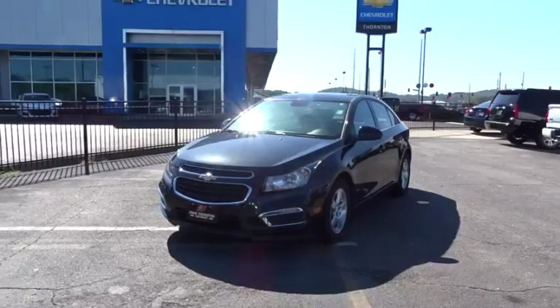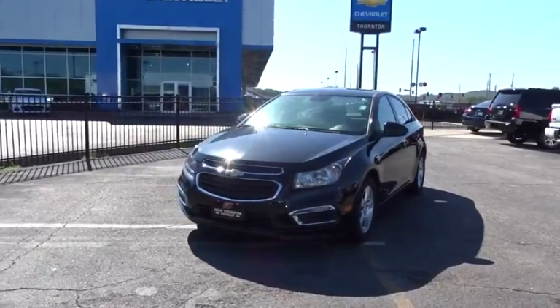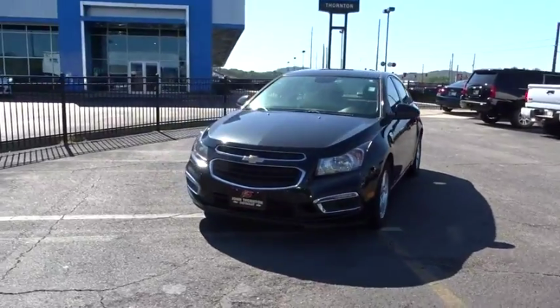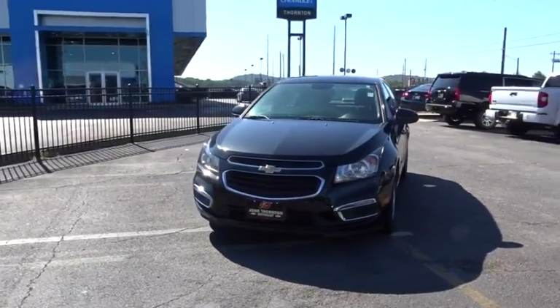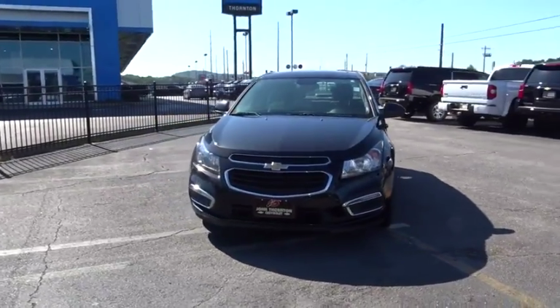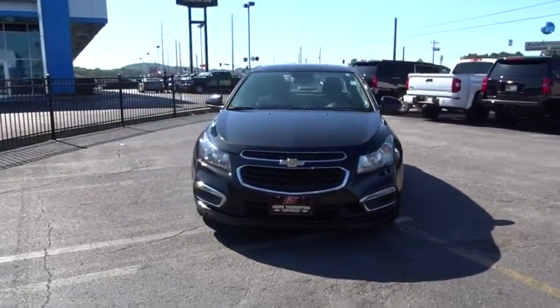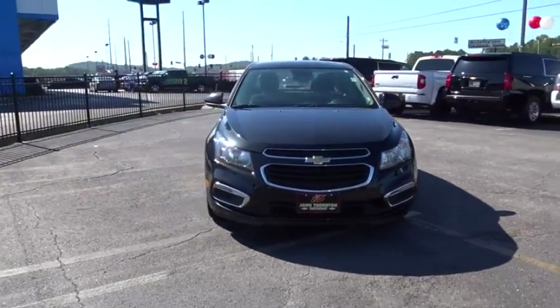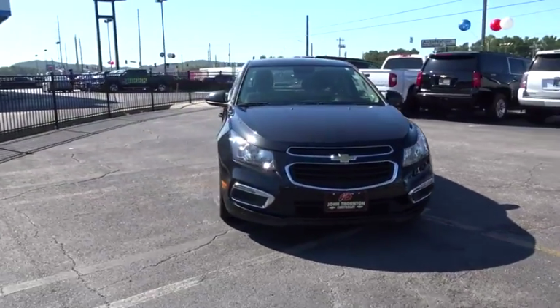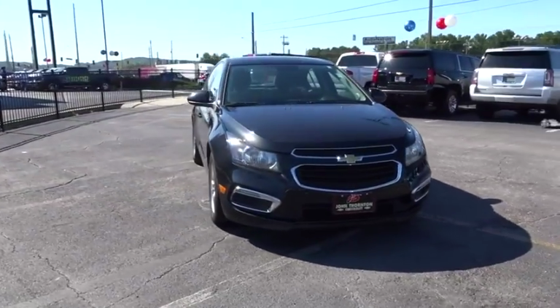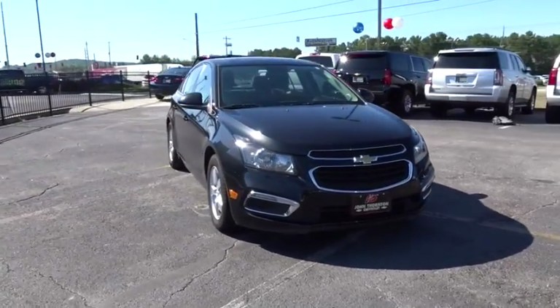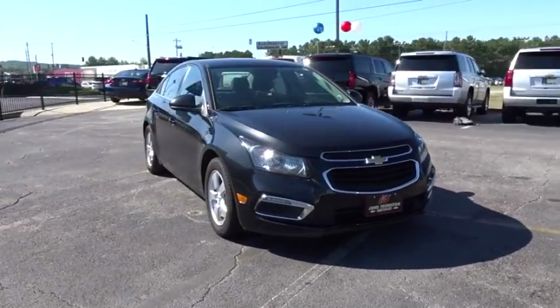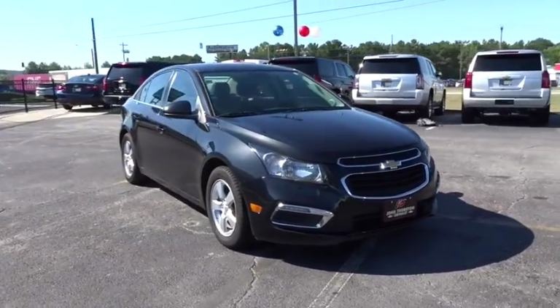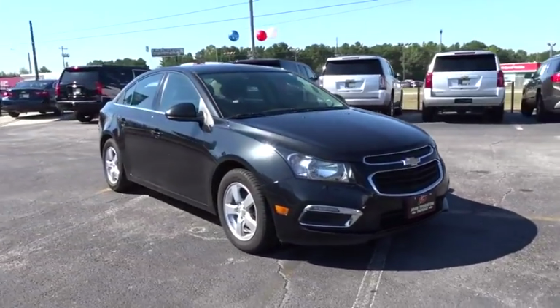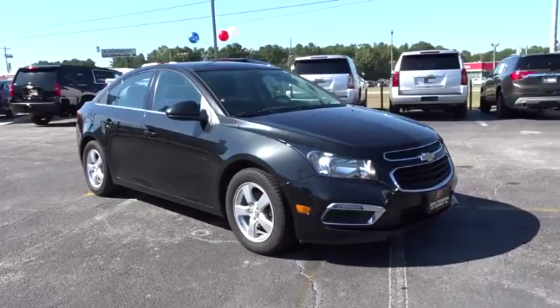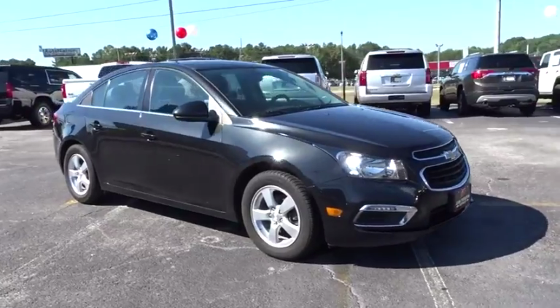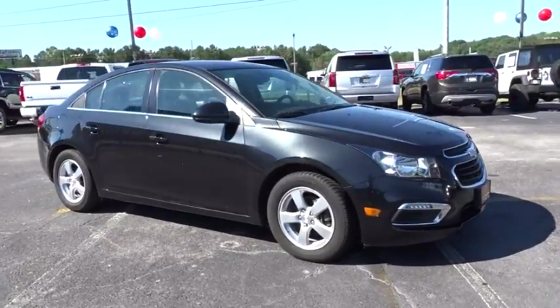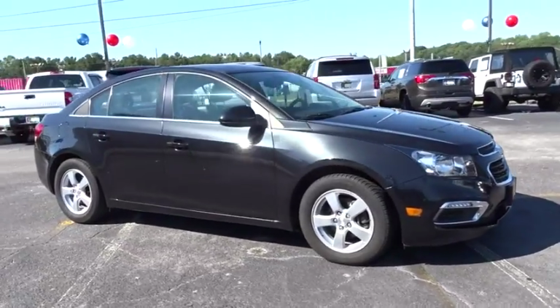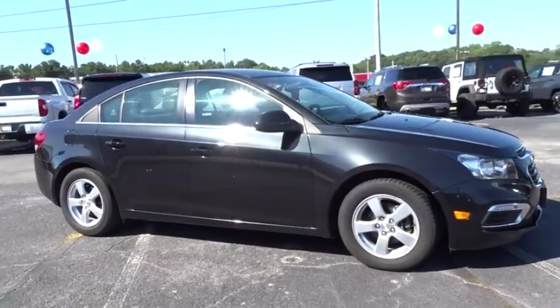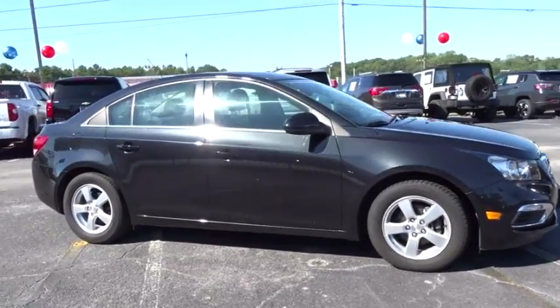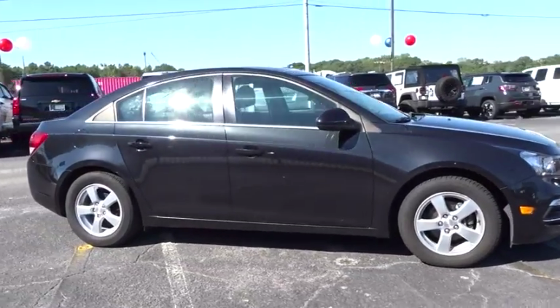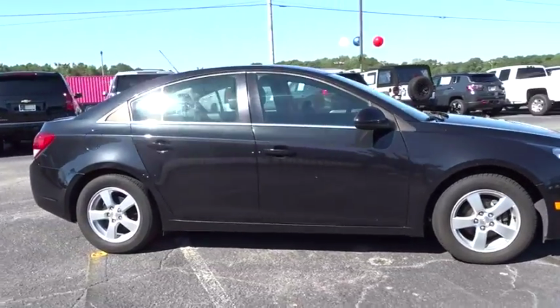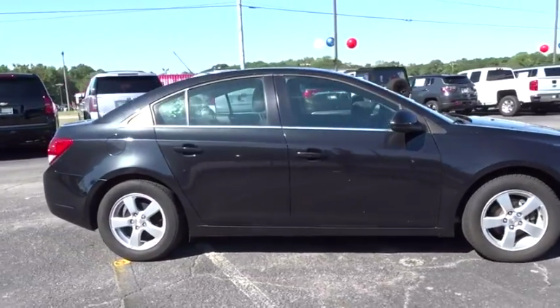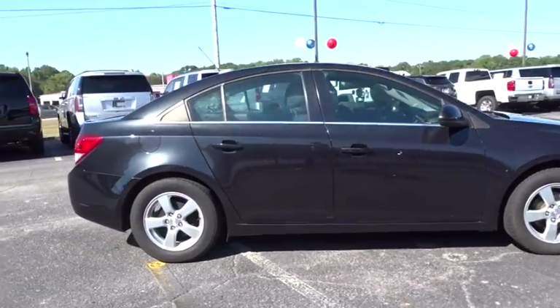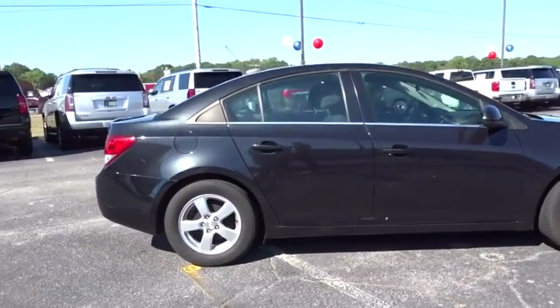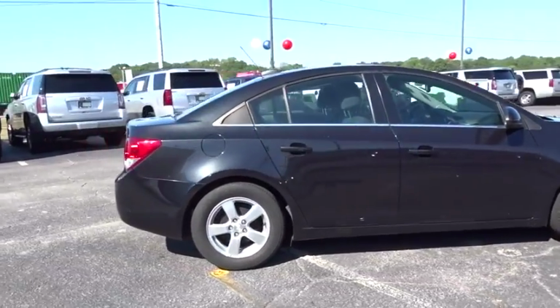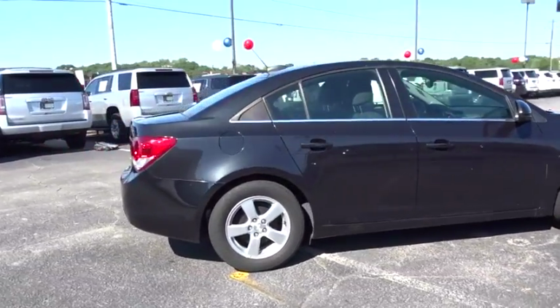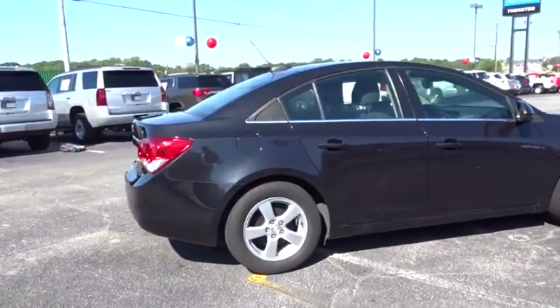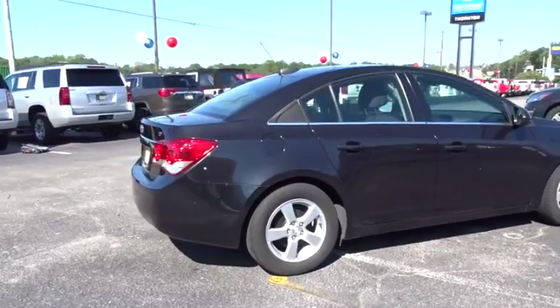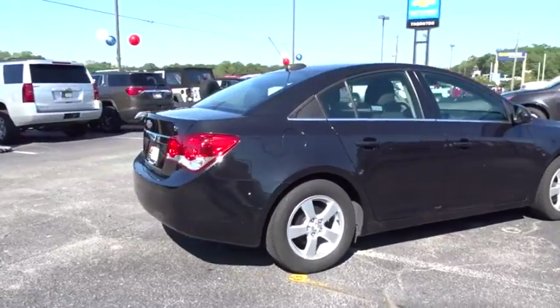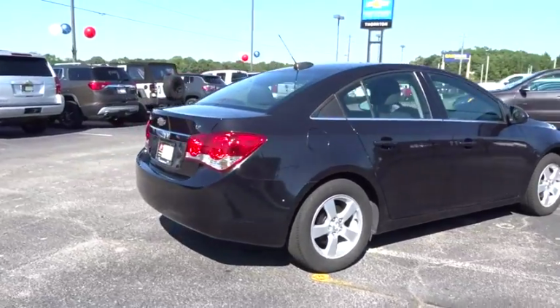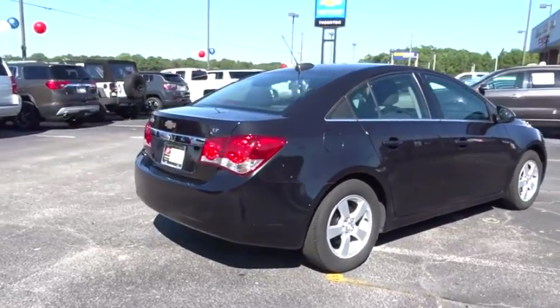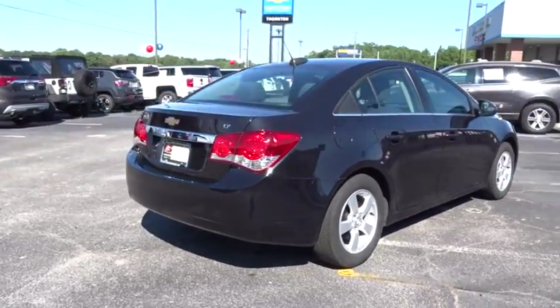Stop by and take a look at the 2016 Chevrolet Cruze. The Cruze blueprint calls for more than you'd expect. This vehicle has less than 65,000 miles. Here are some of this vehicle's great options.